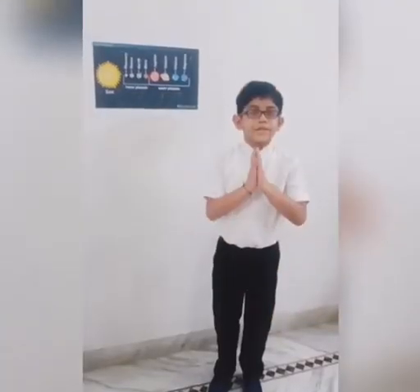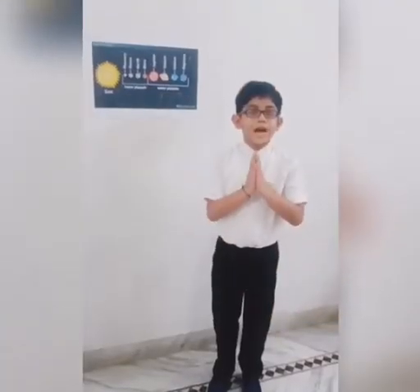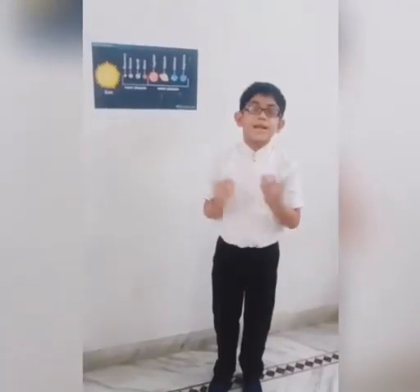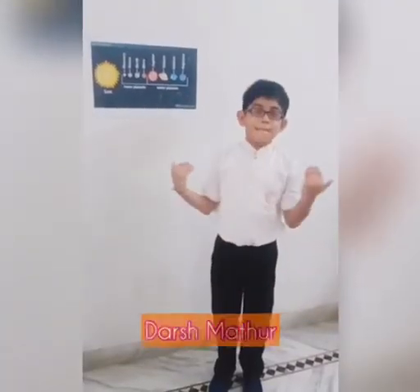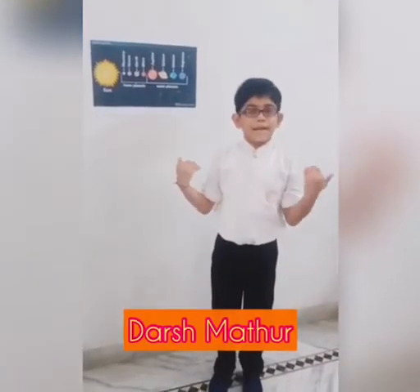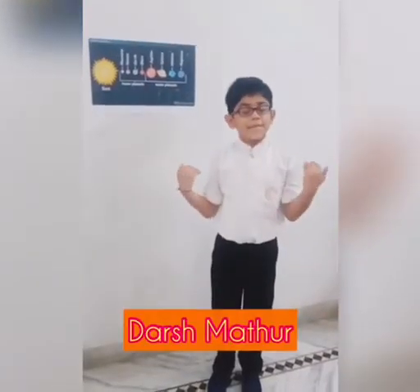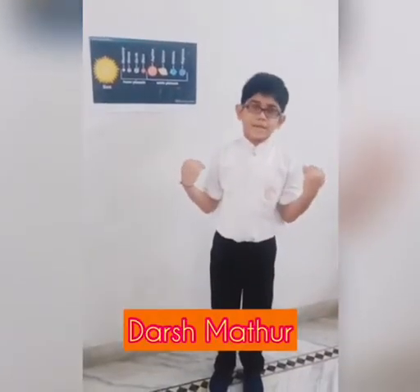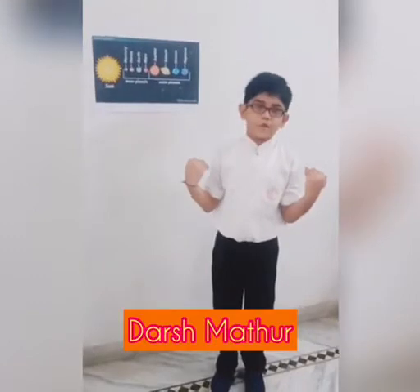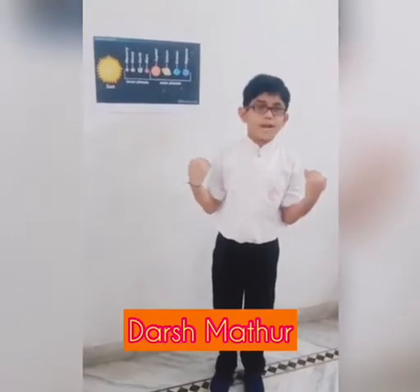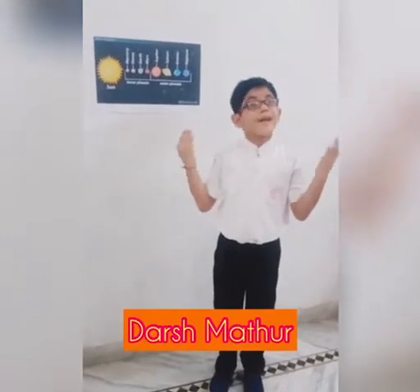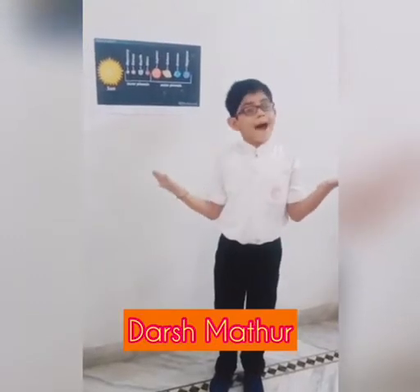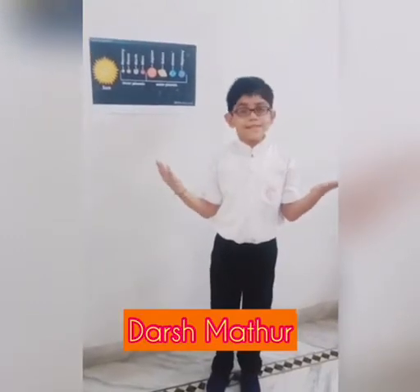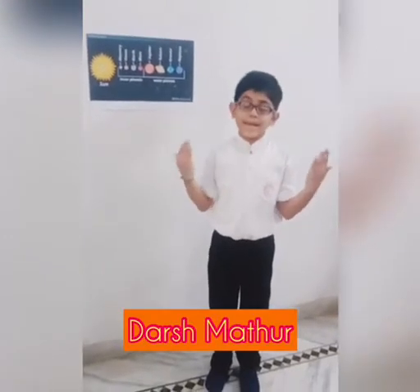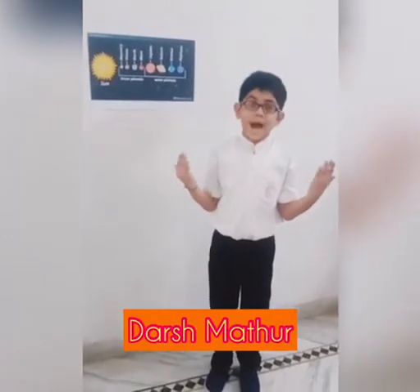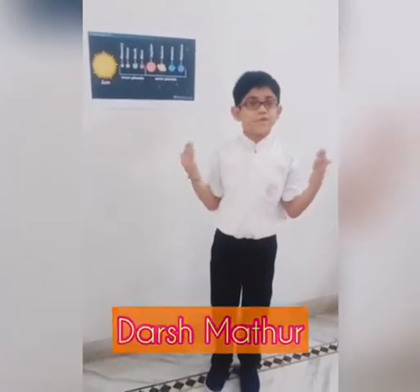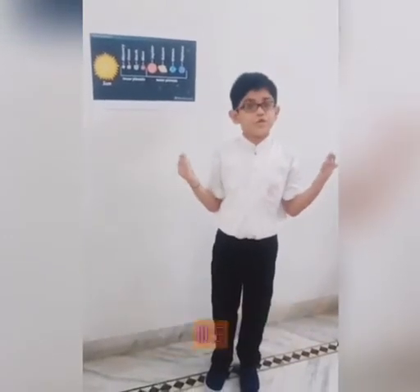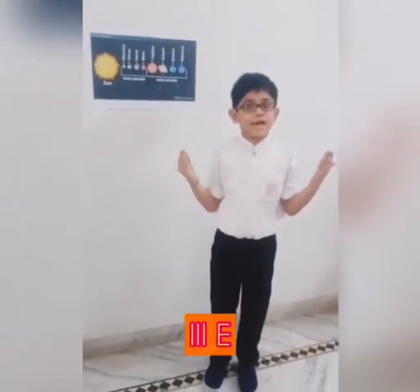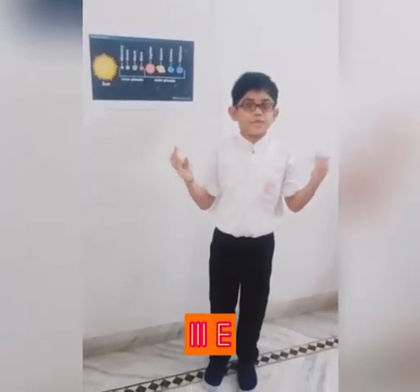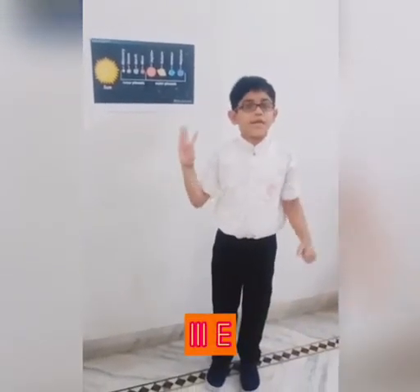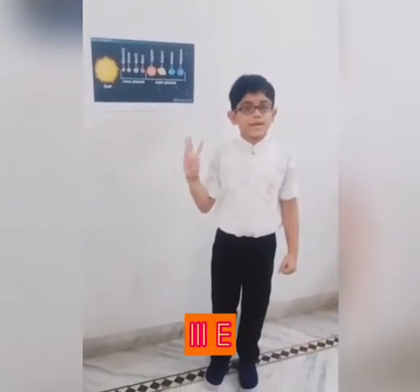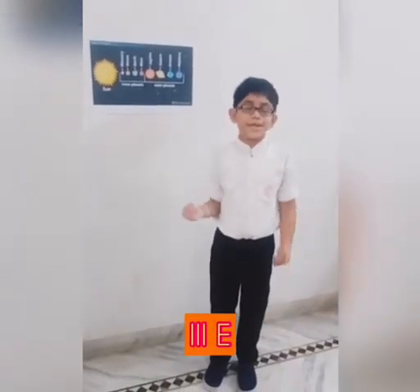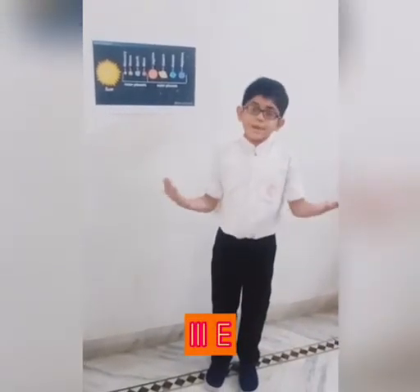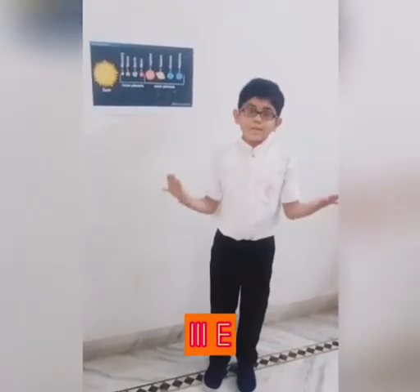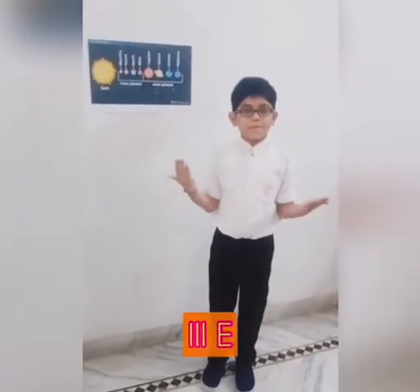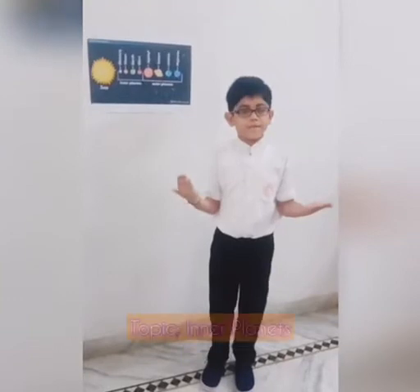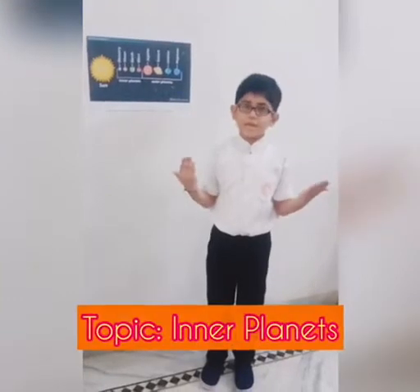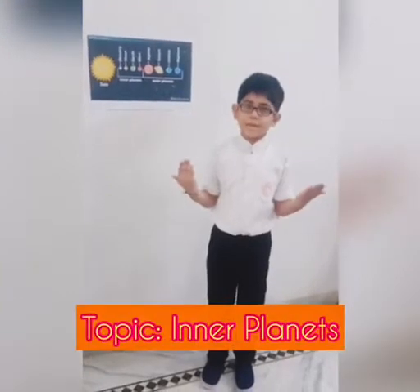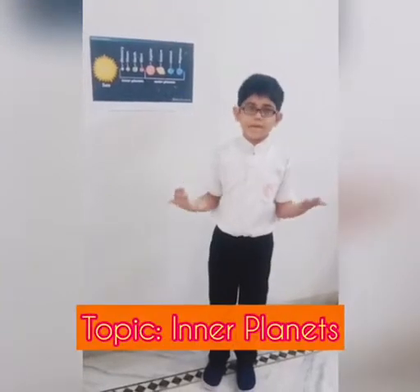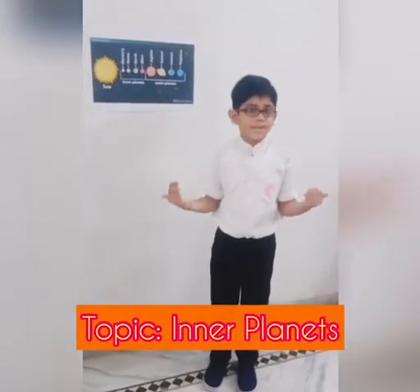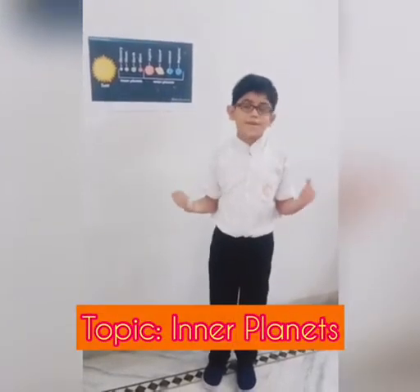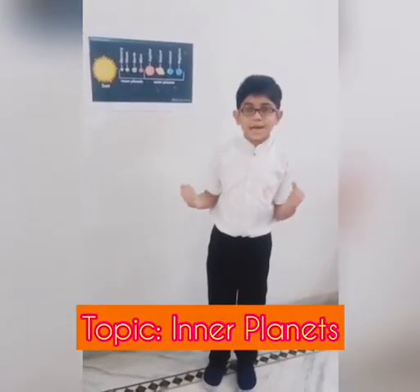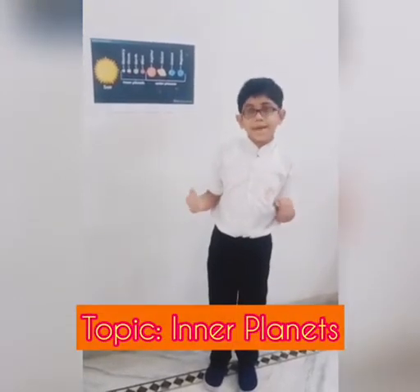Namaskar, my name is Darshmattu. I study in Cambridge Court High School in Therdee. Today my spring skill topic is about inner planets.